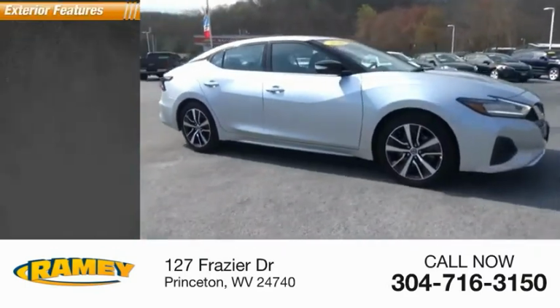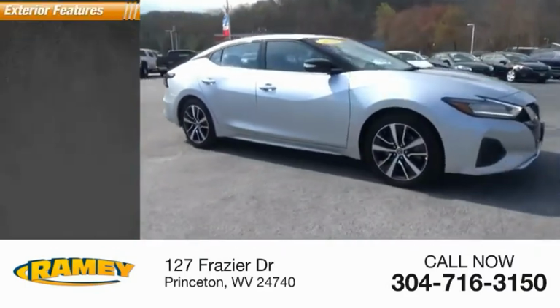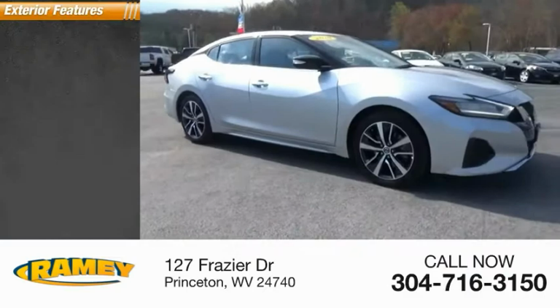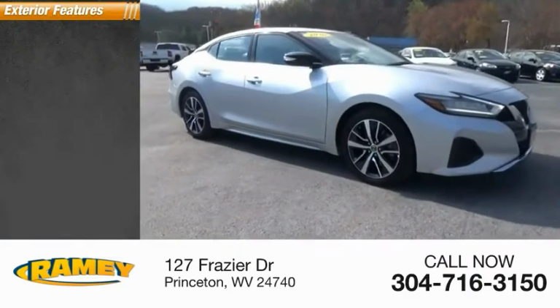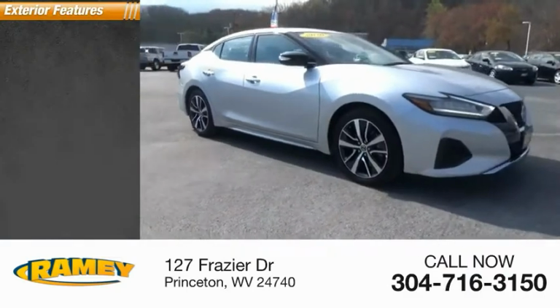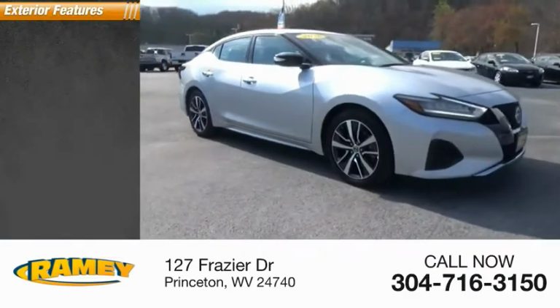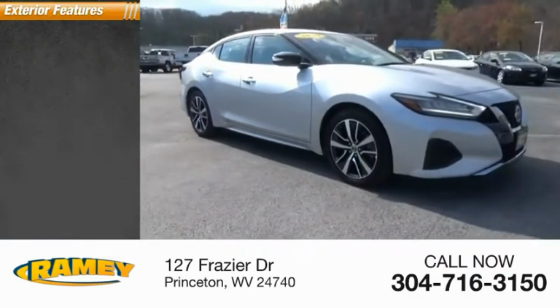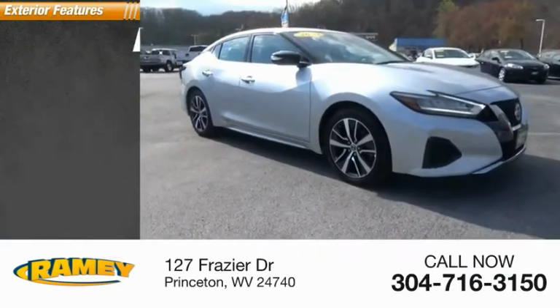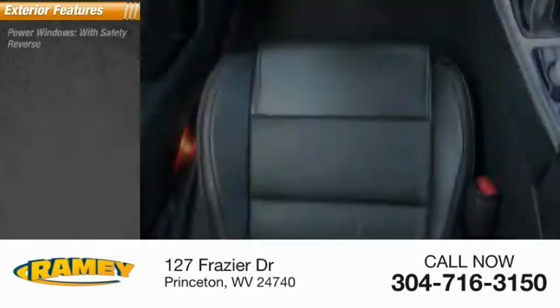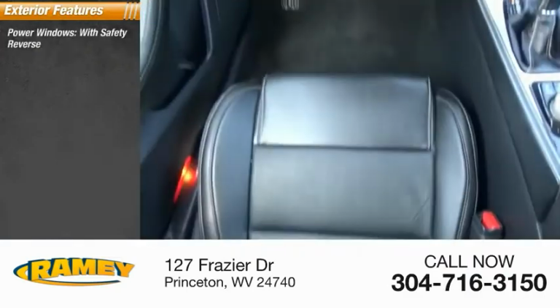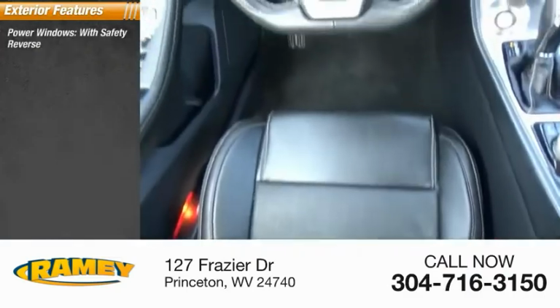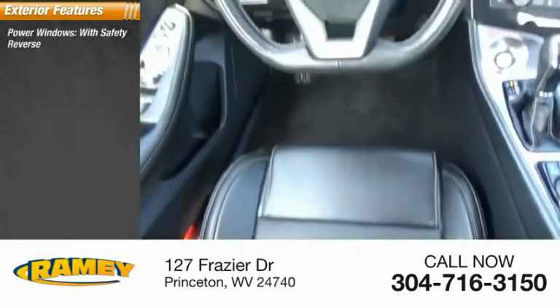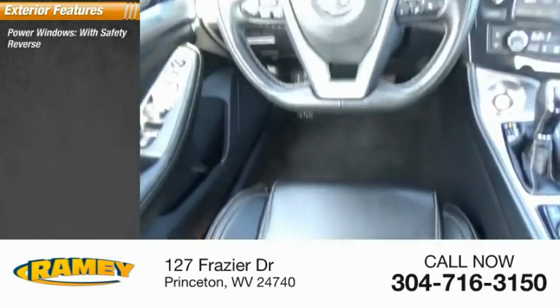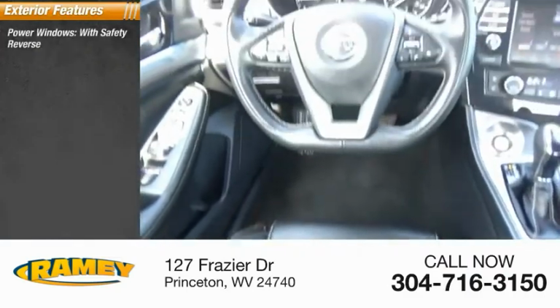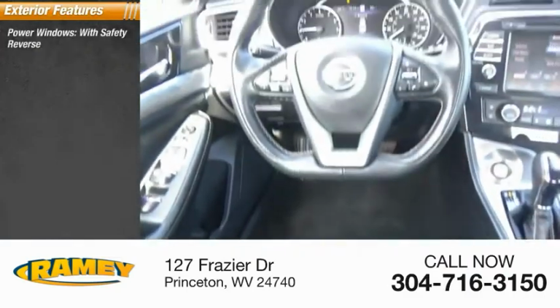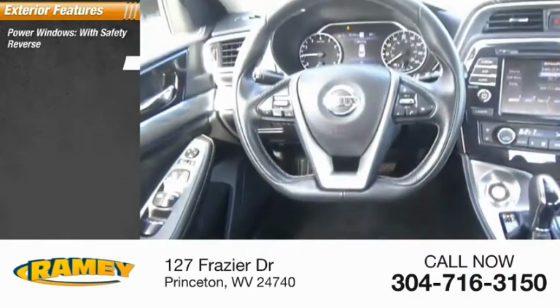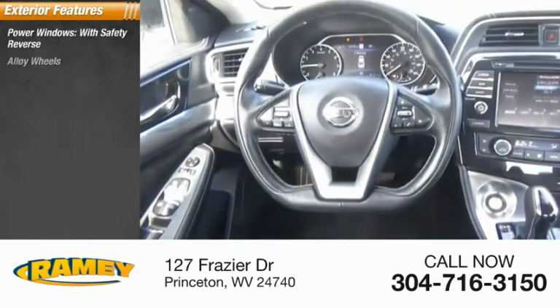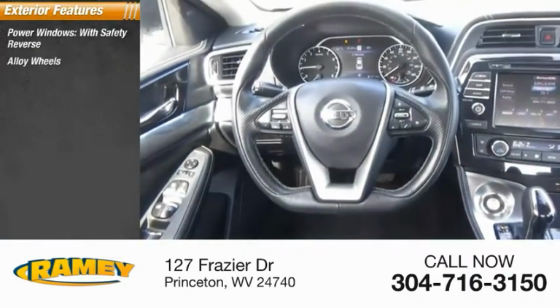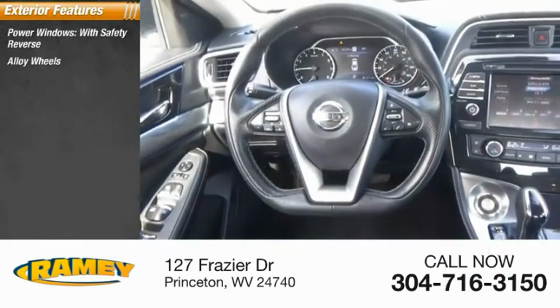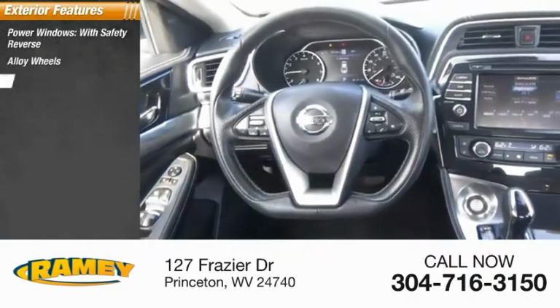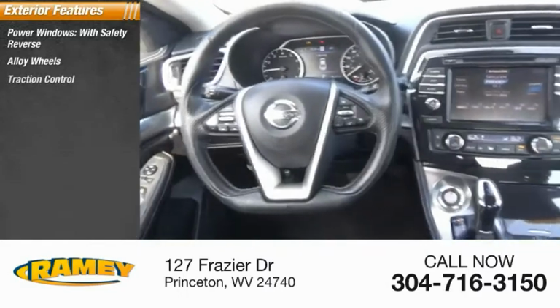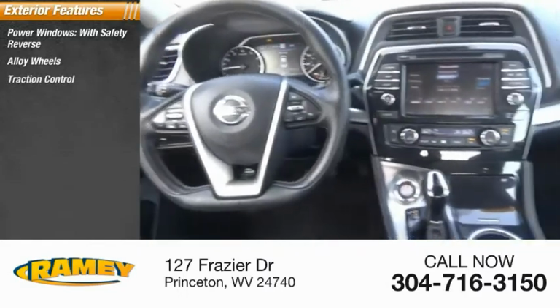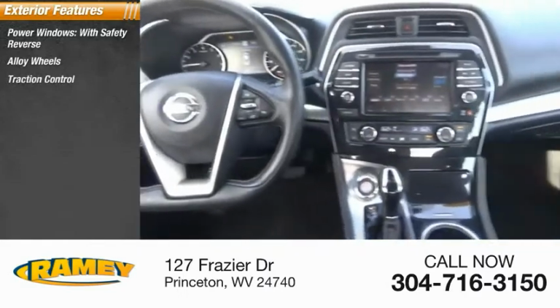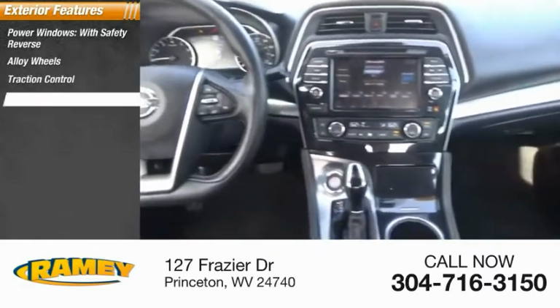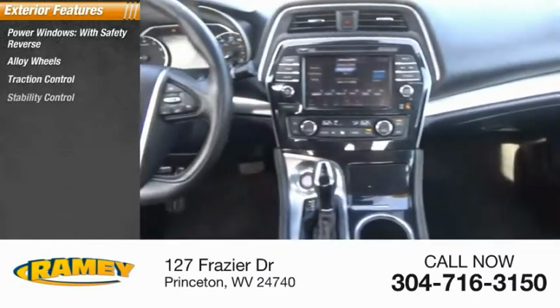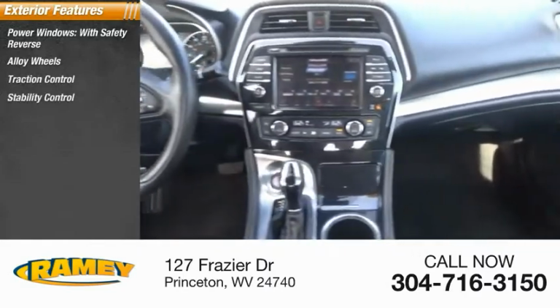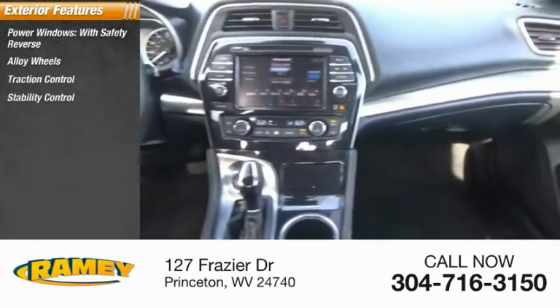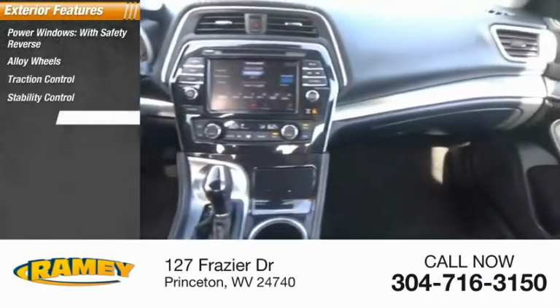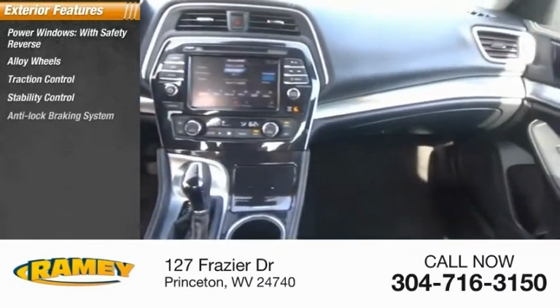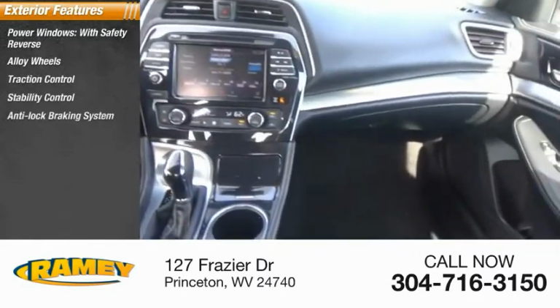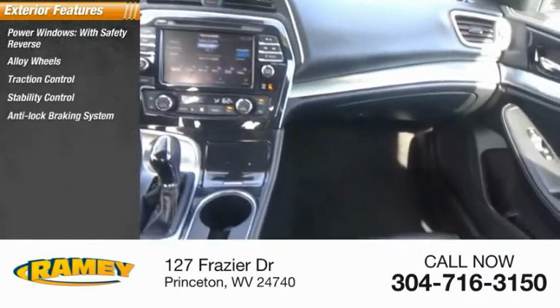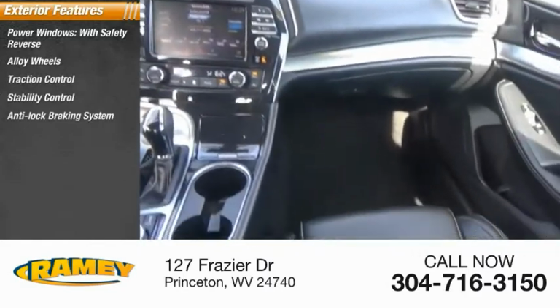Here are some of this vehicle's great options: power windows with safety reverse, alloy wheels, traction control, stability control, and anti-lock braking system.